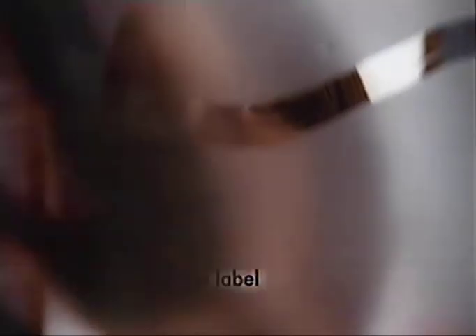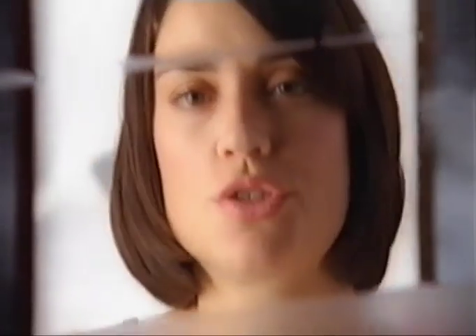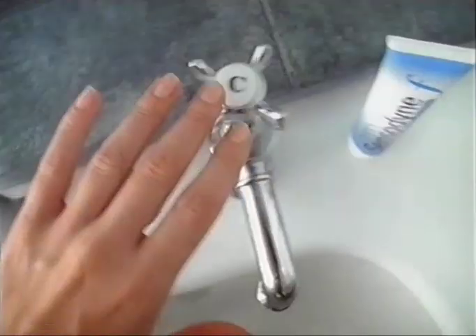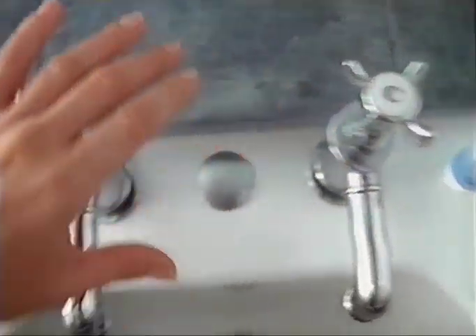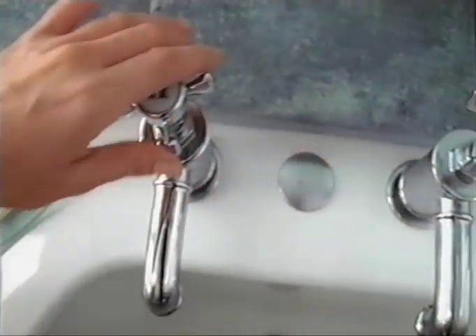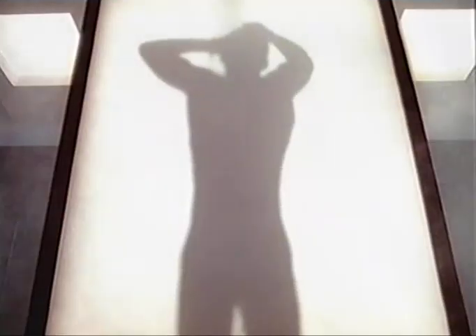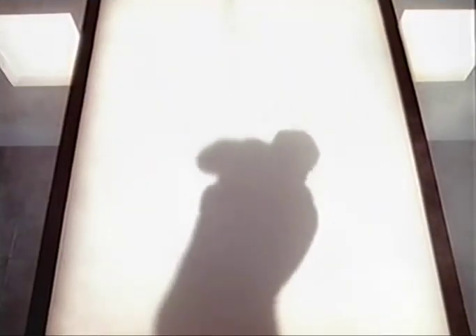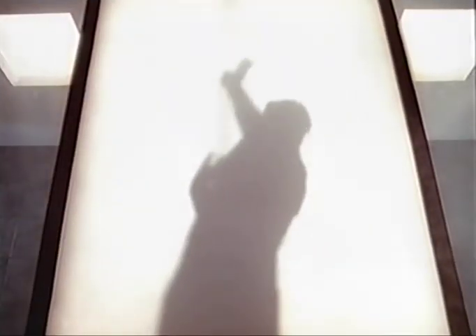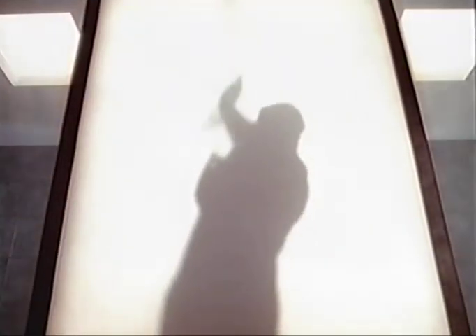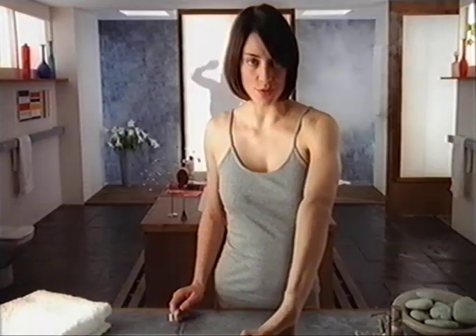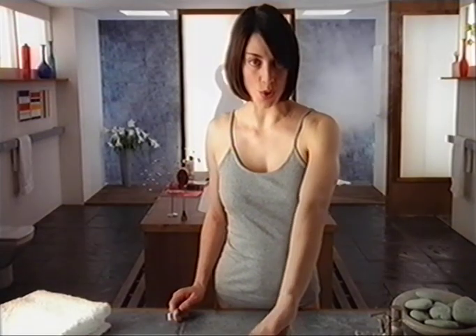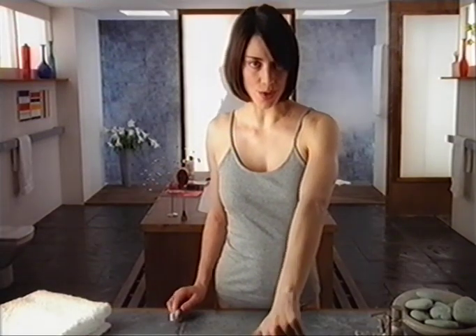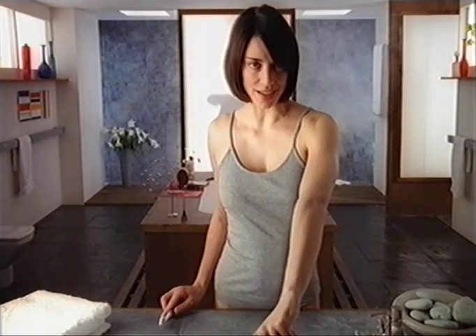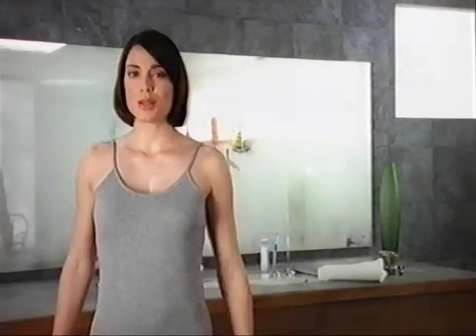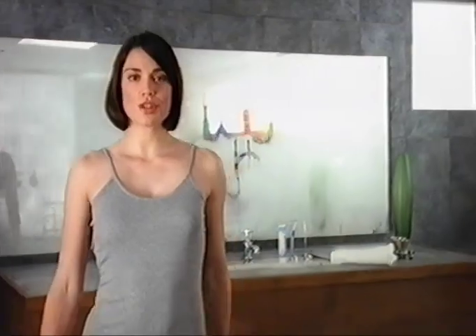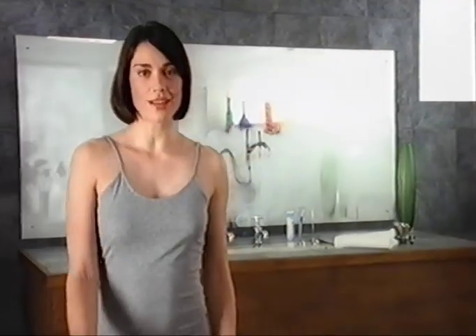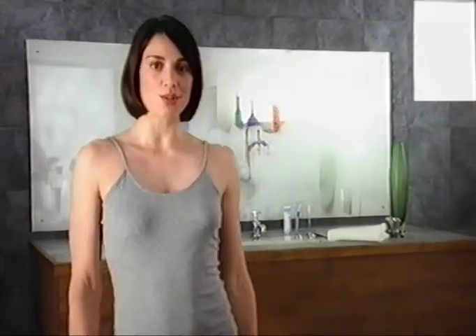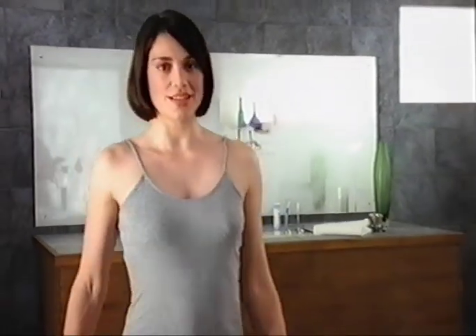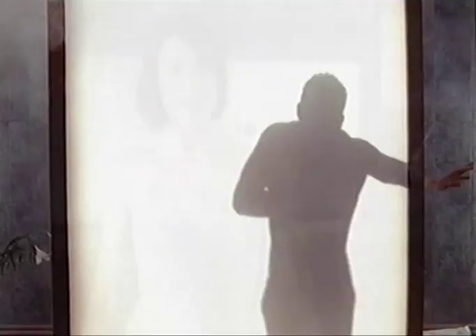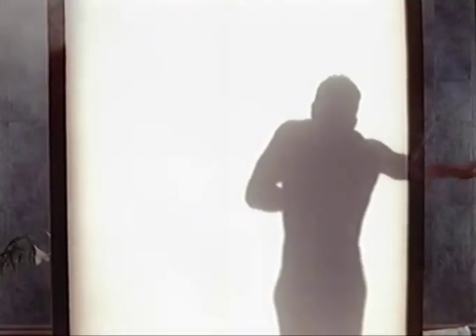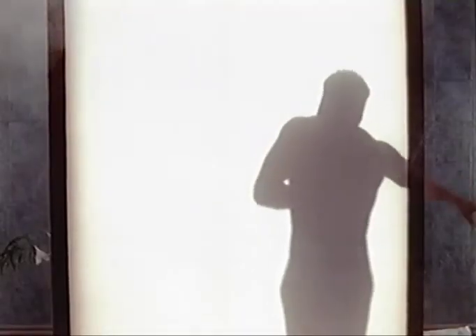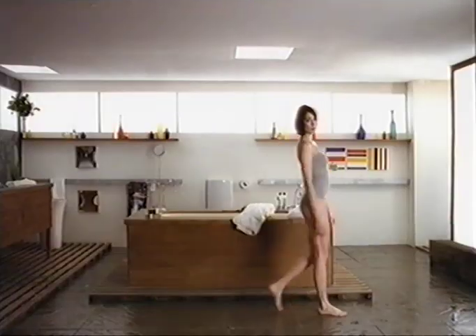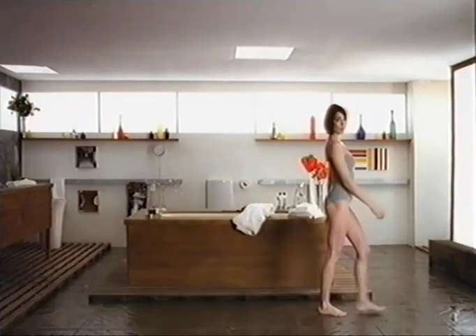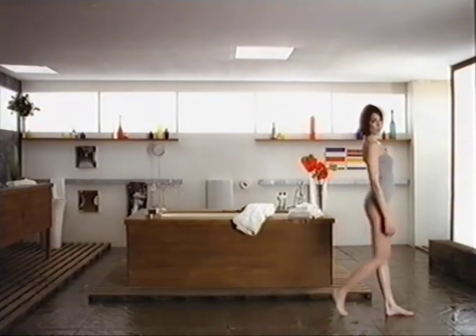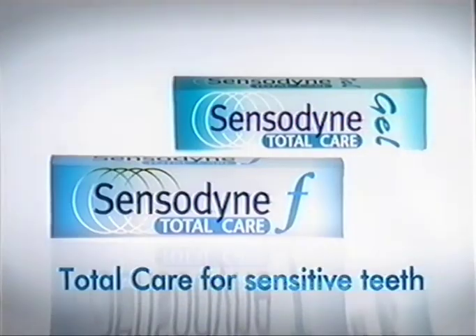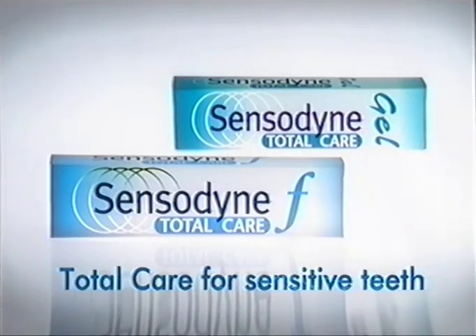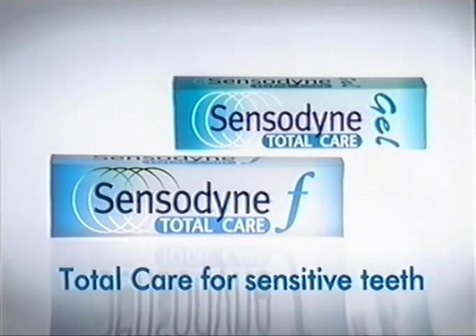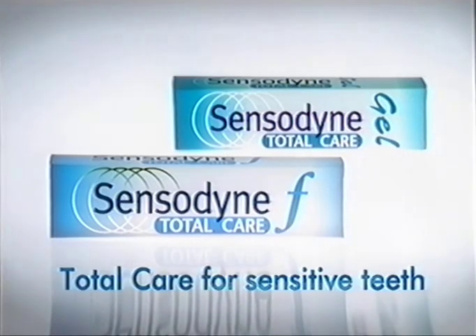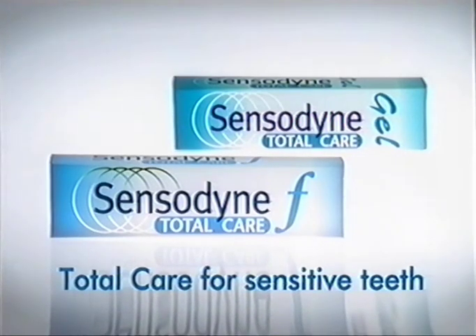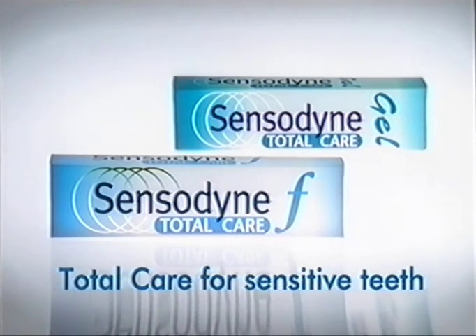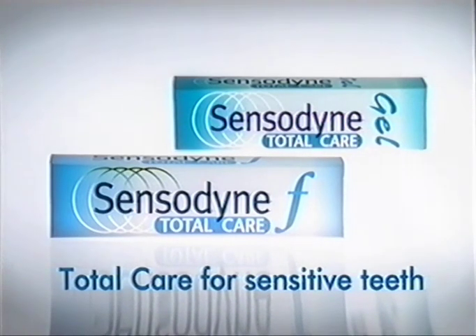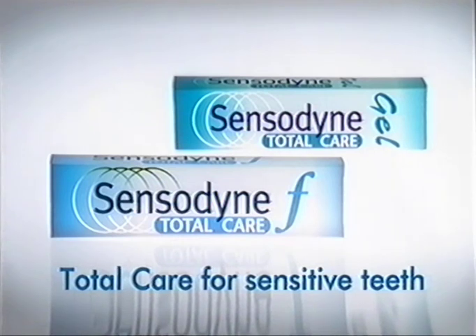But if you stop using it, you can become sensitive to hot and cold again. Use Total Care twice every day and you might not get a shock. Sensodyne. Total care for sensitive teeth.